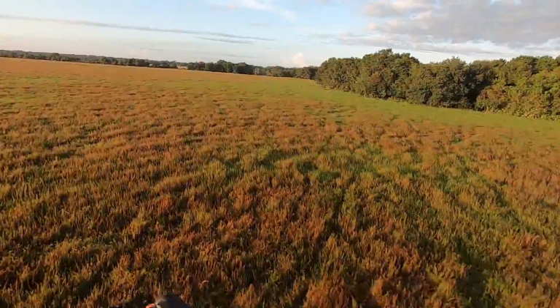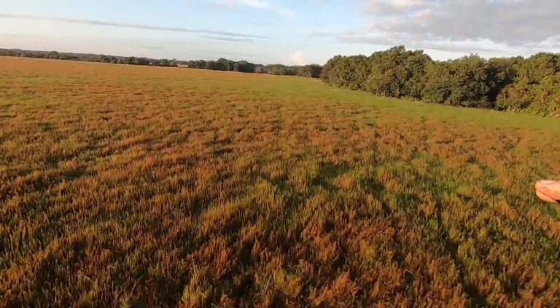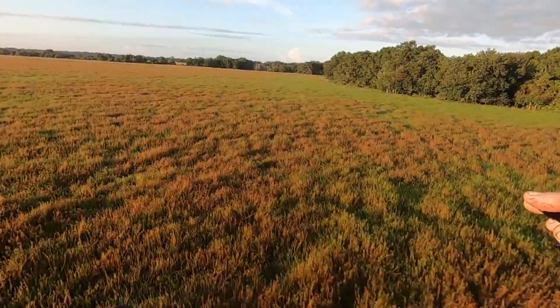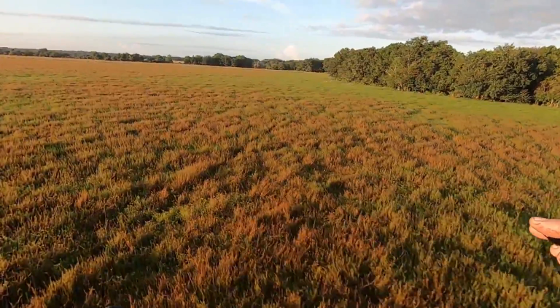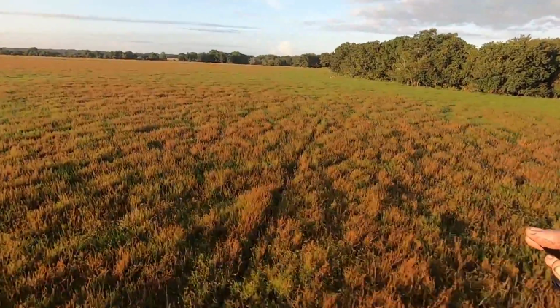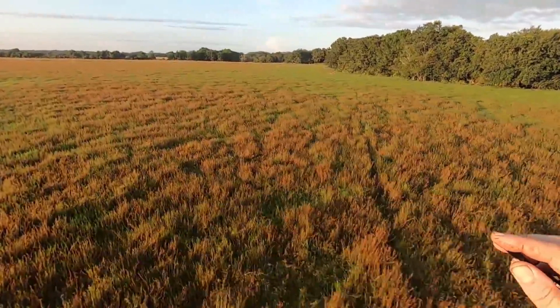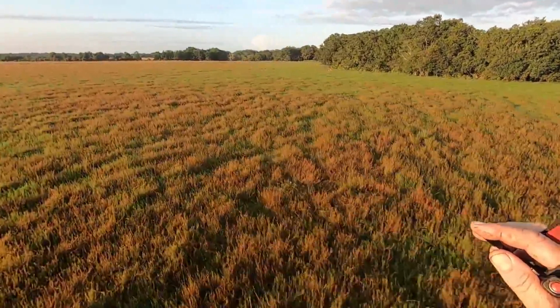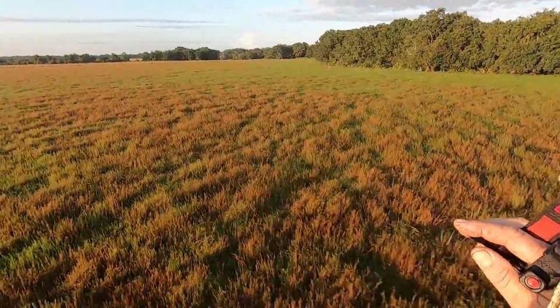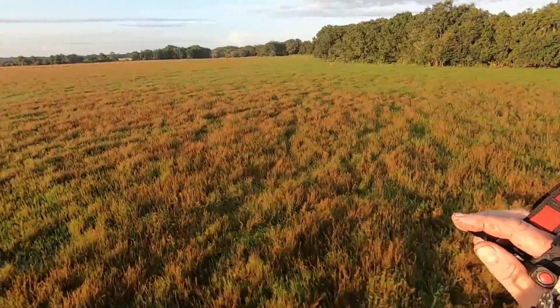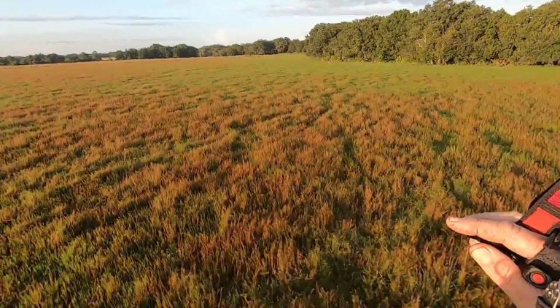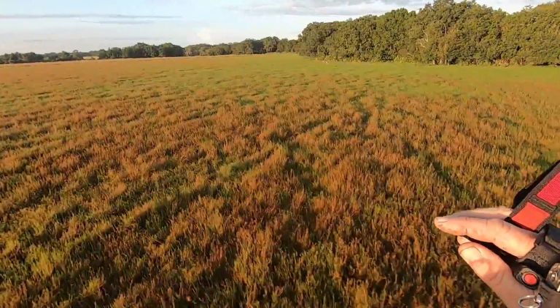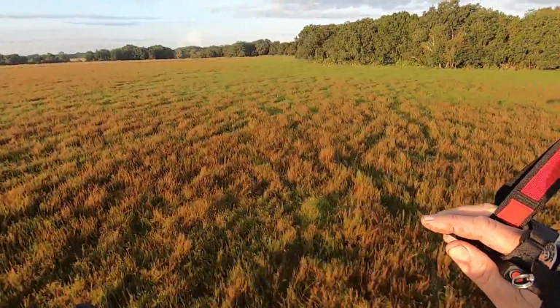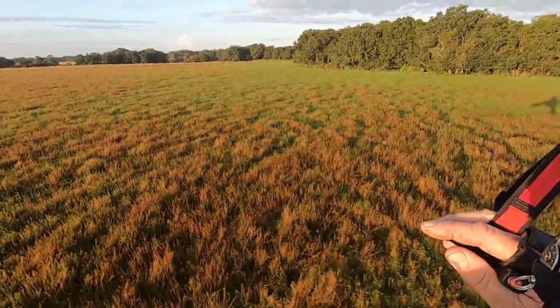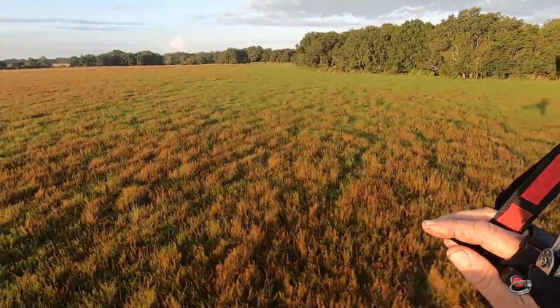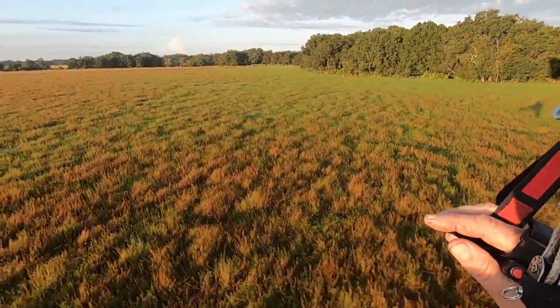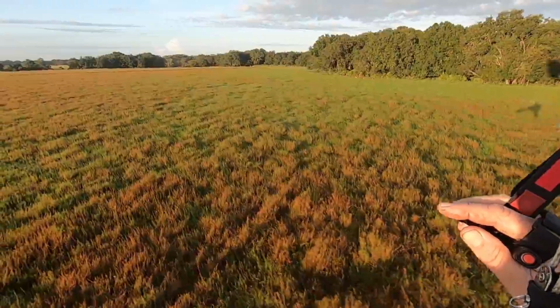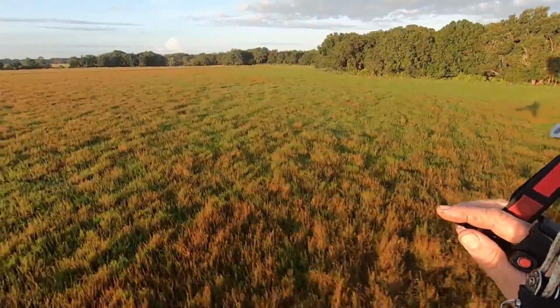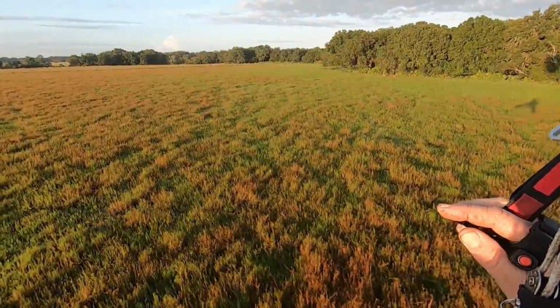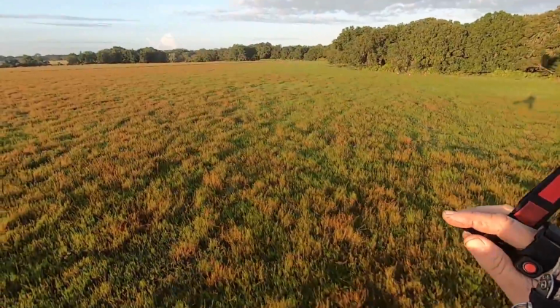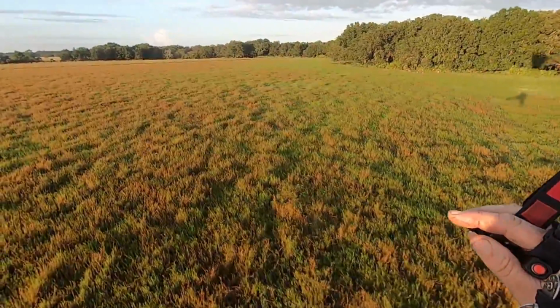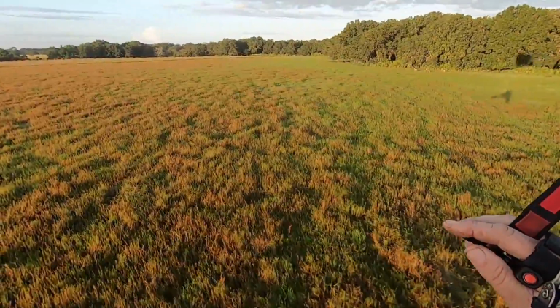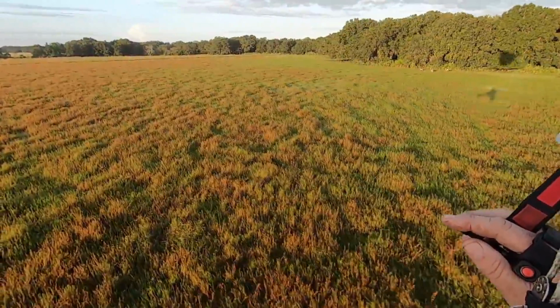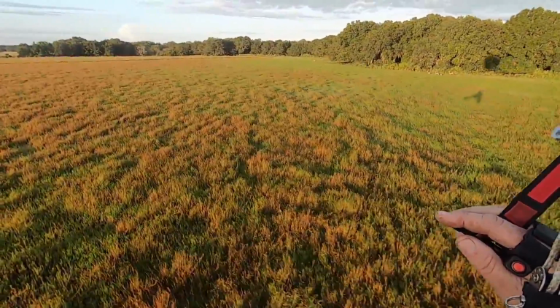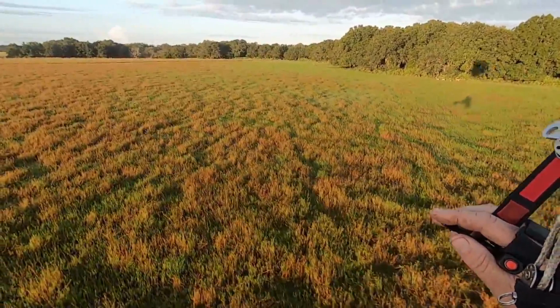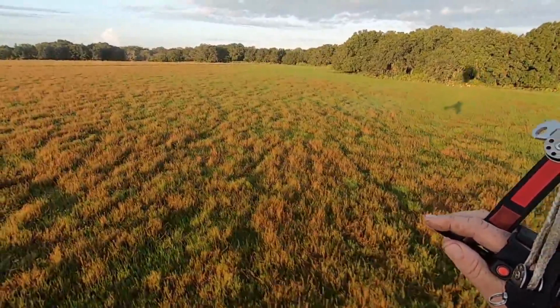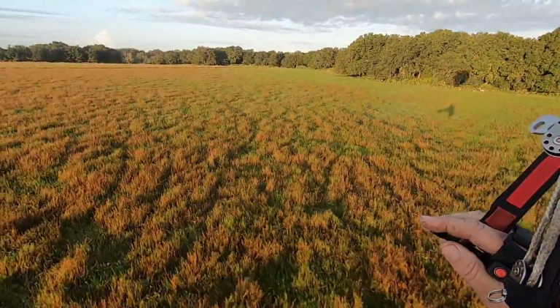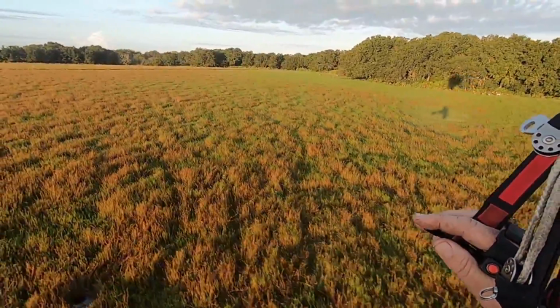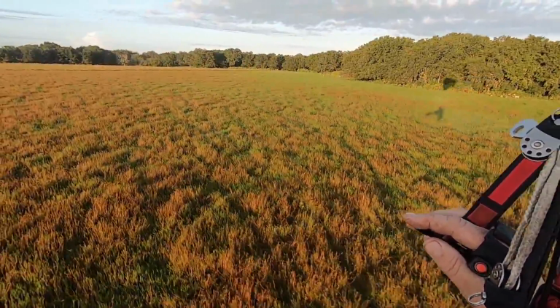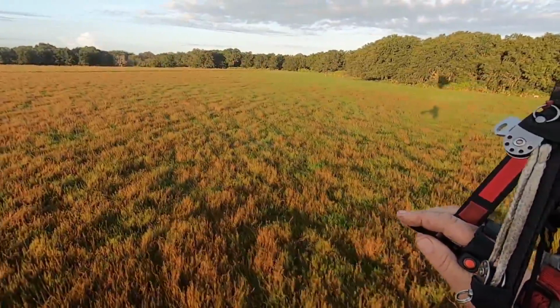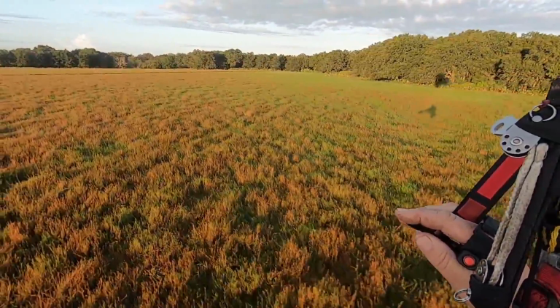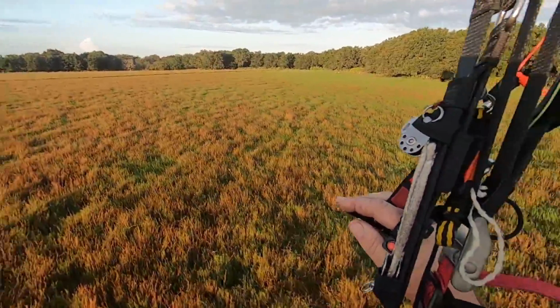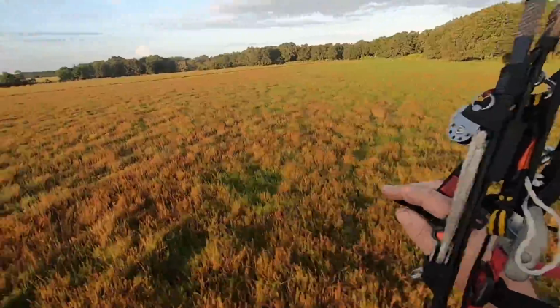That was a hell of a lot of fun, but now it's time to go explore. I came across this herd of deer — there were about 12 of them. It was golden hour just after sunrise. What a beautiful morning.